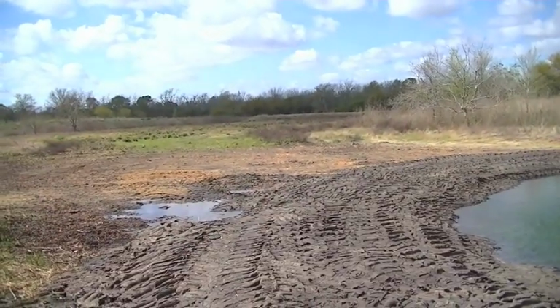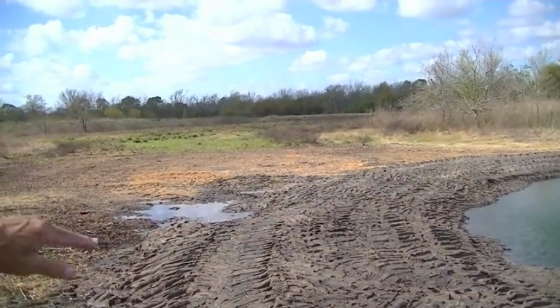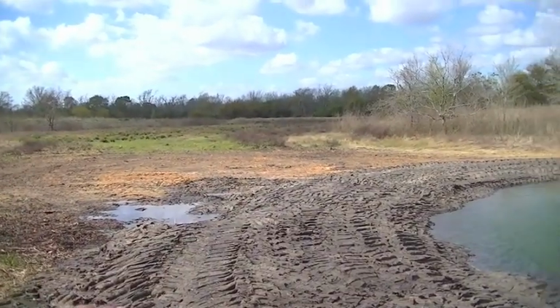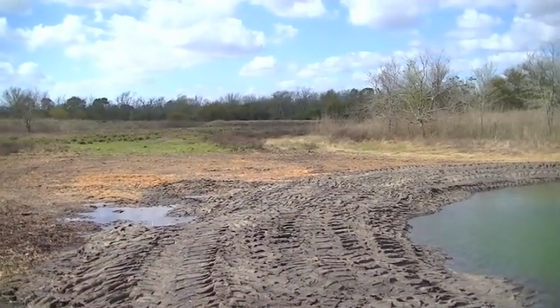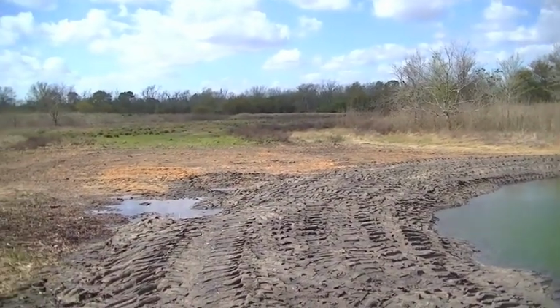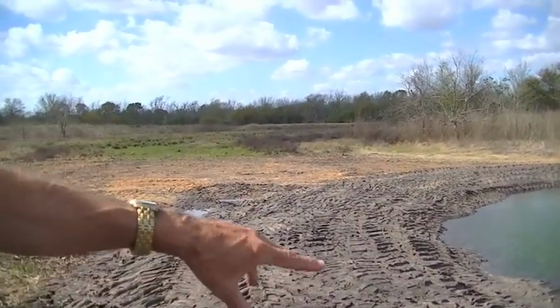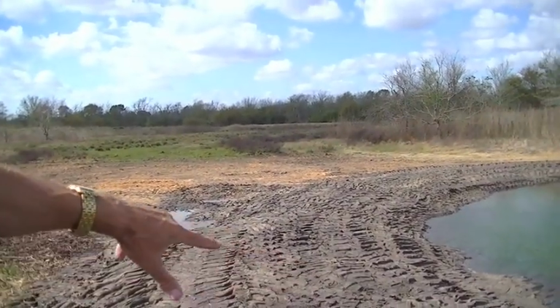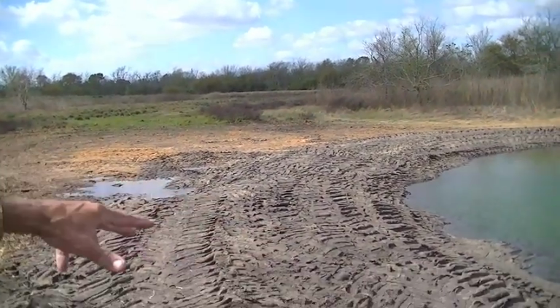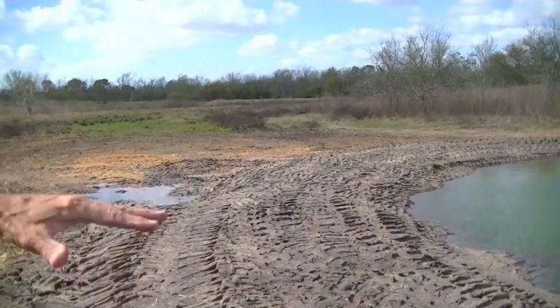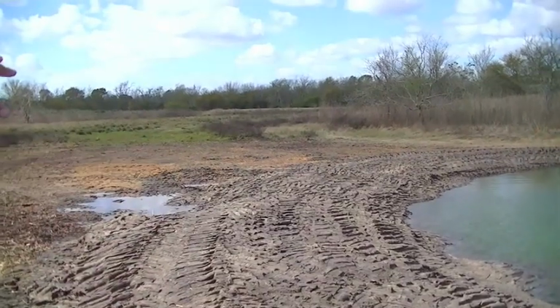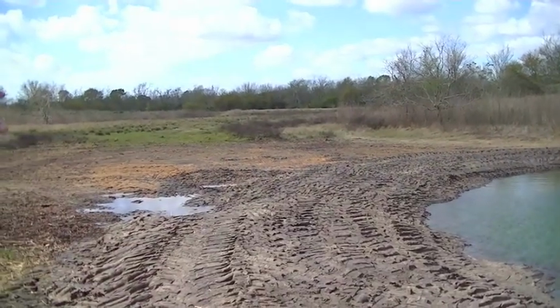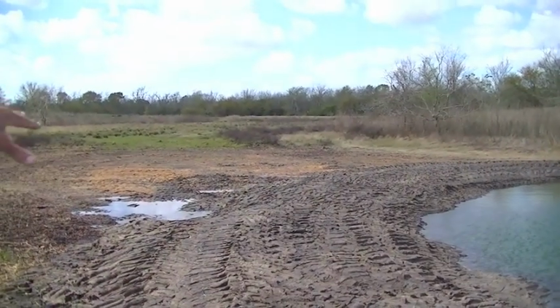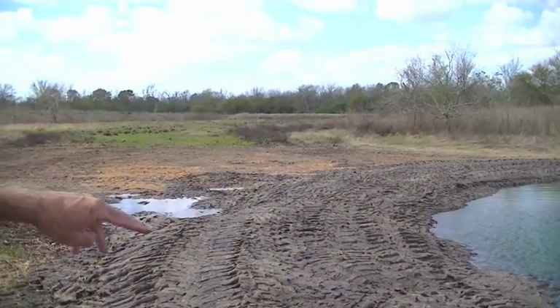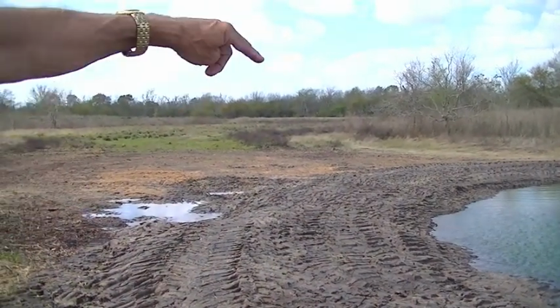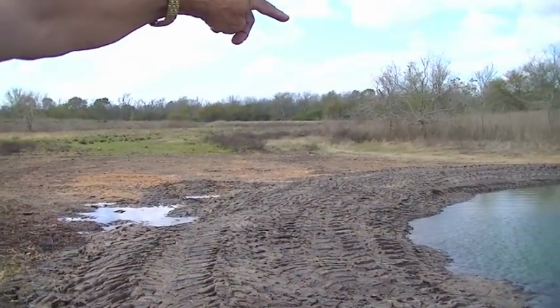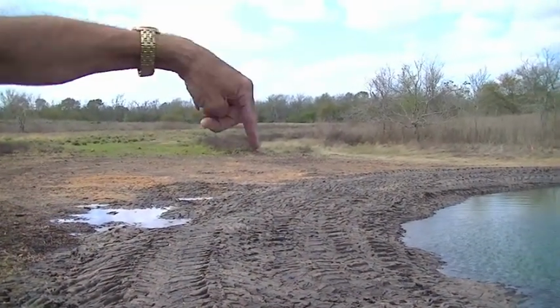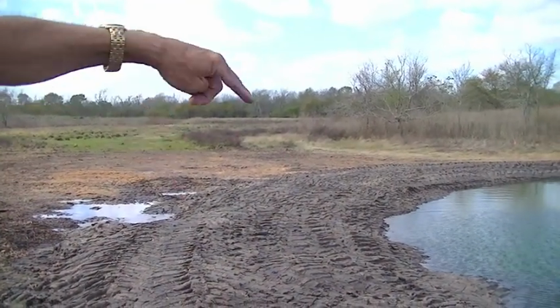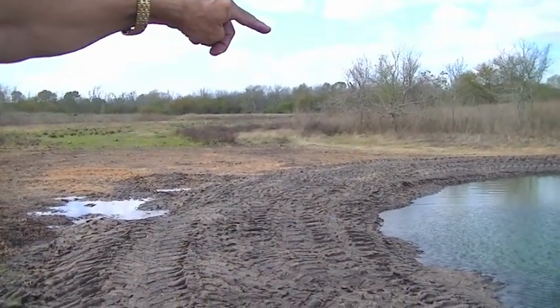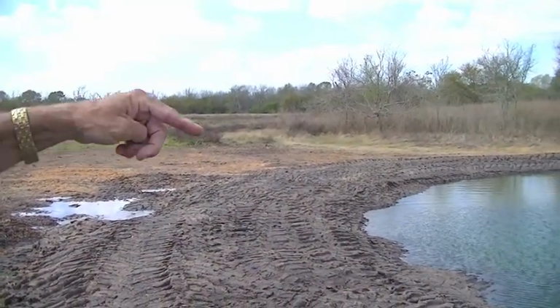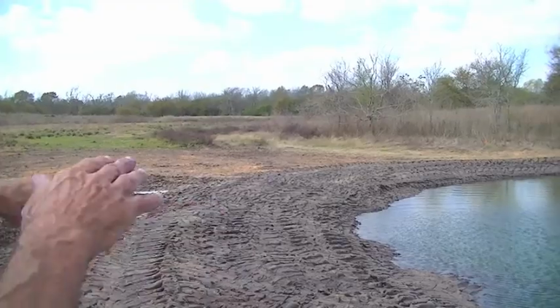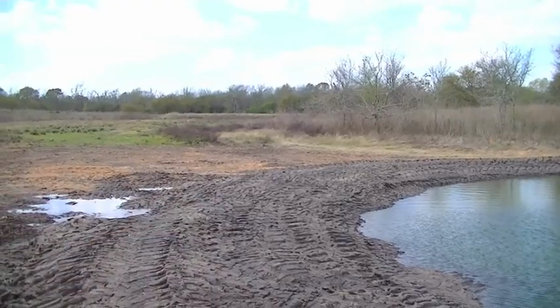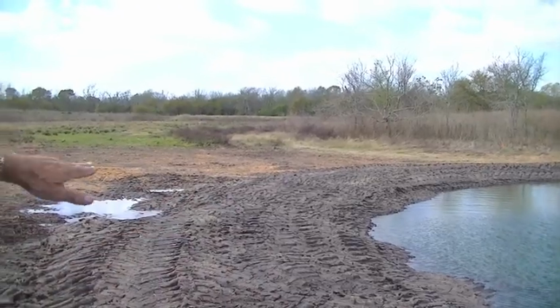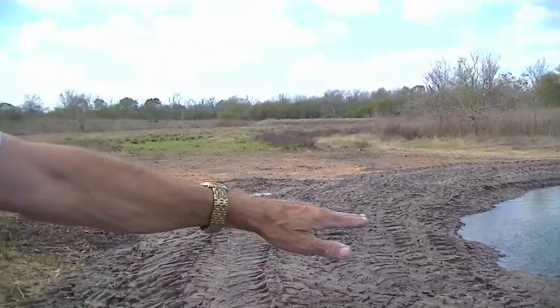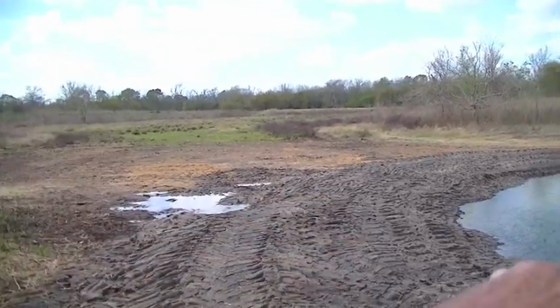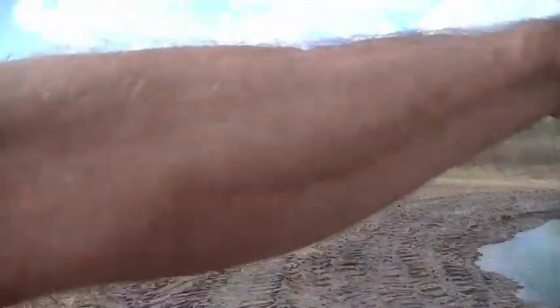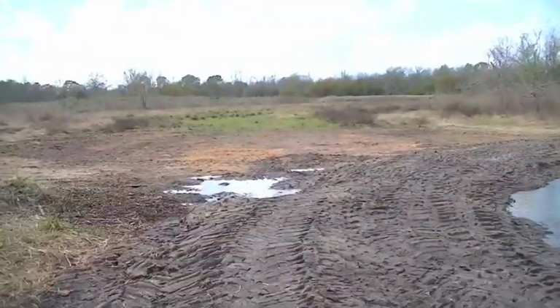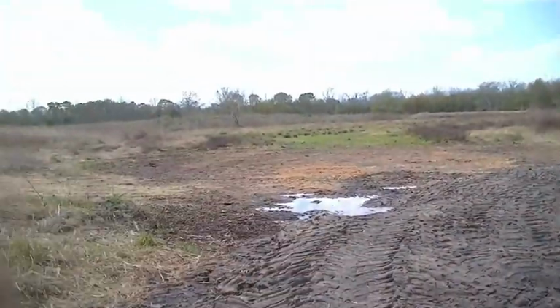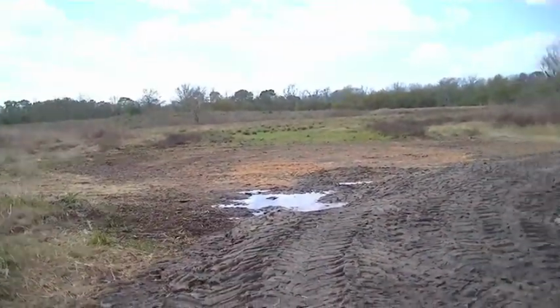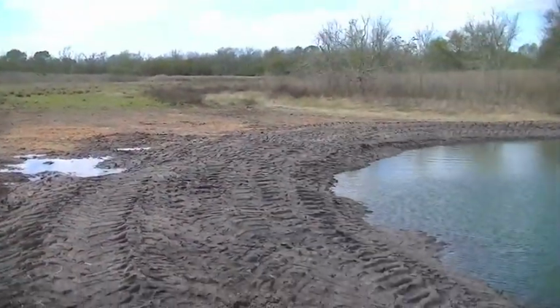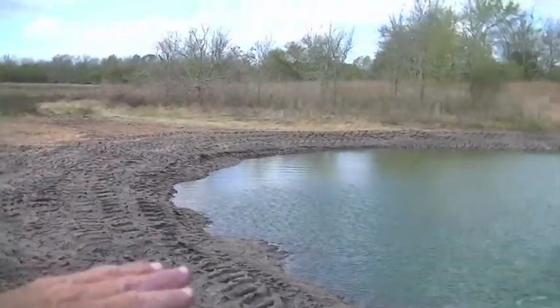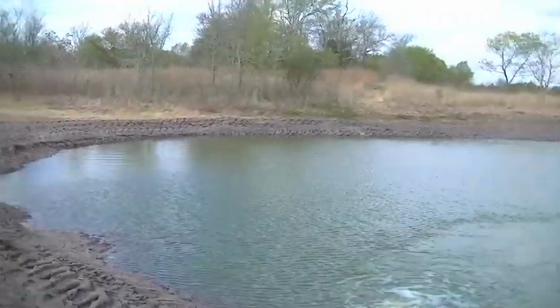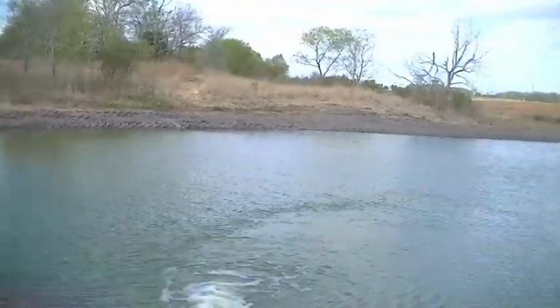We're going to excavate the eight inches of topsoil out of the rest of the property, compact it back up with this clay, and complete the entire property. Then we'd knock out both ends of this levee, so this would just flow up to the original ground level here.